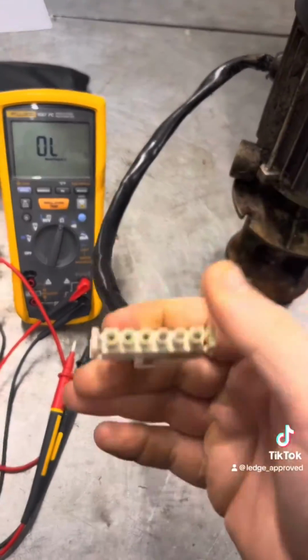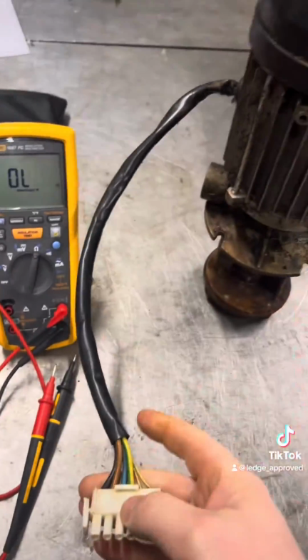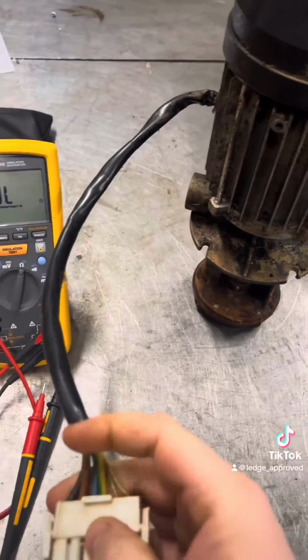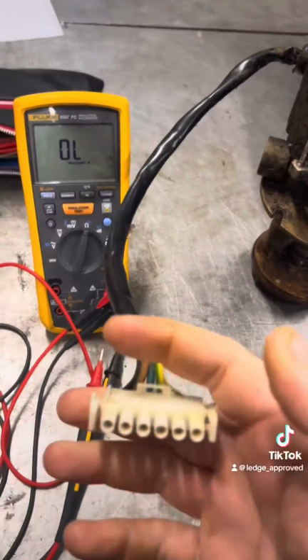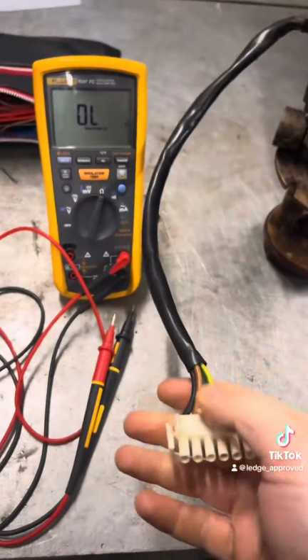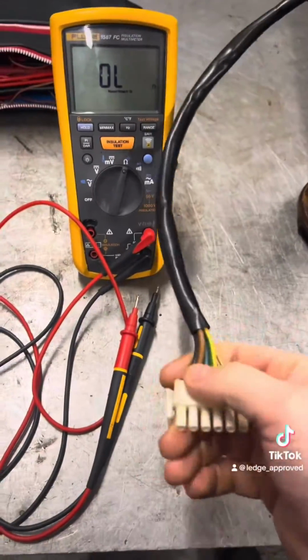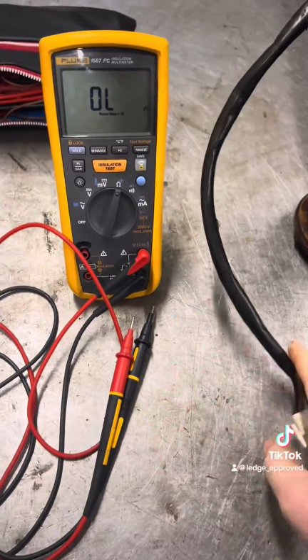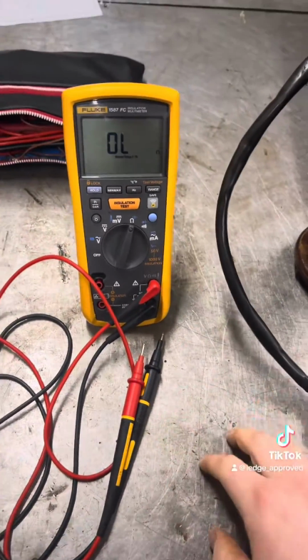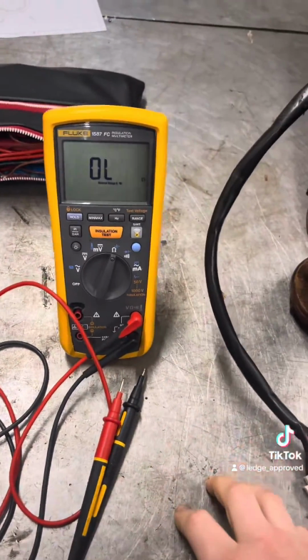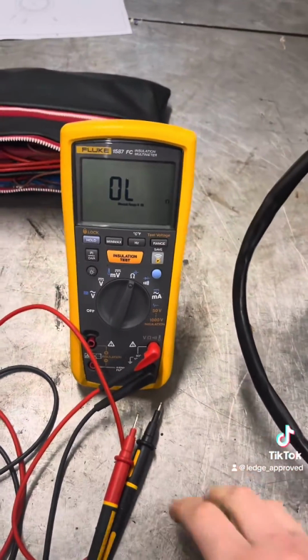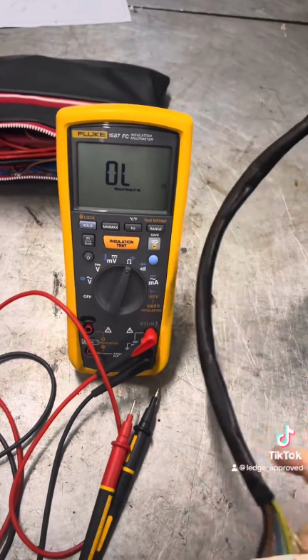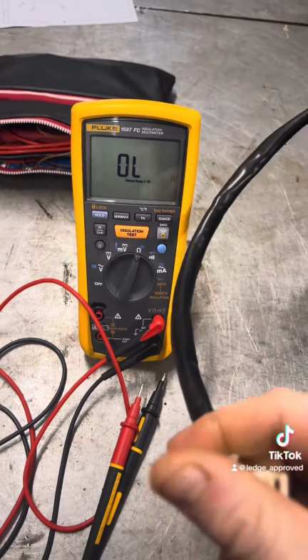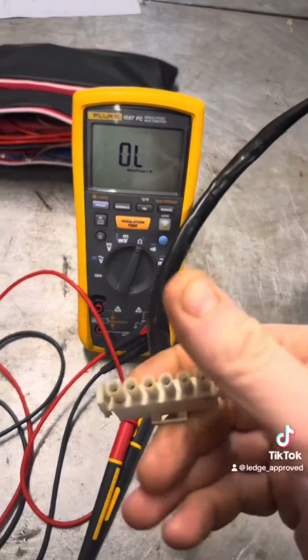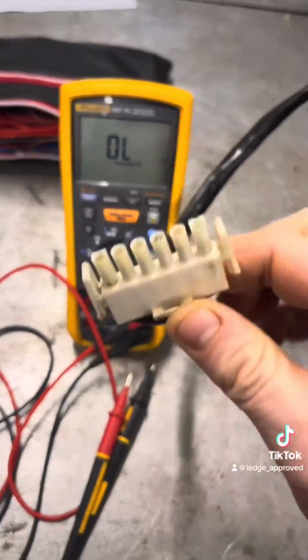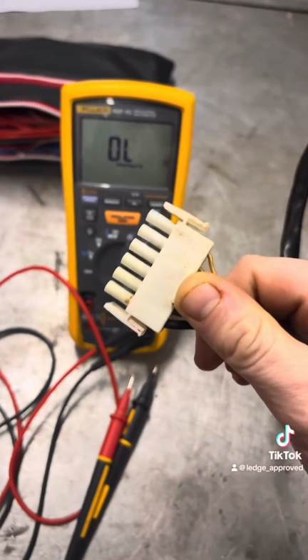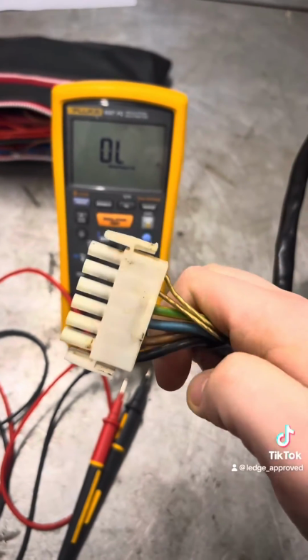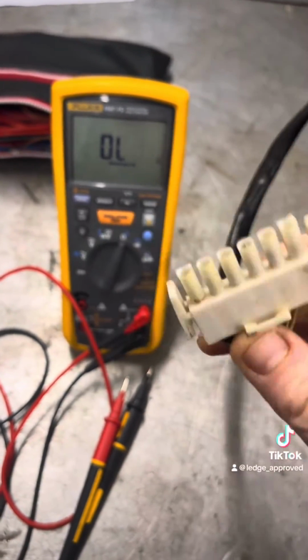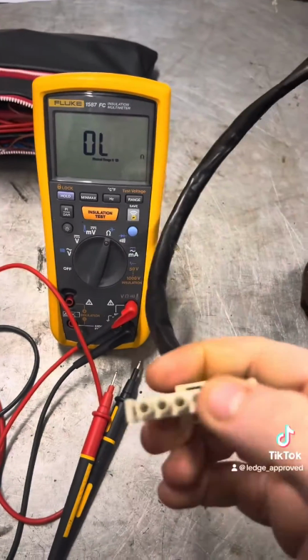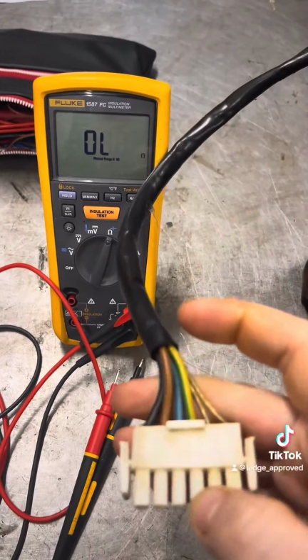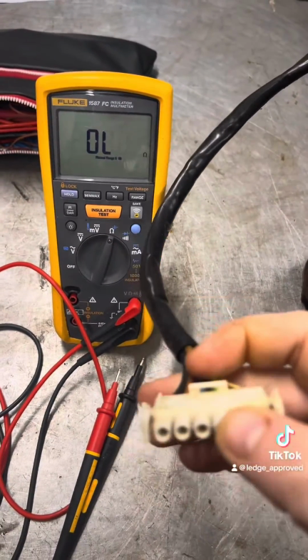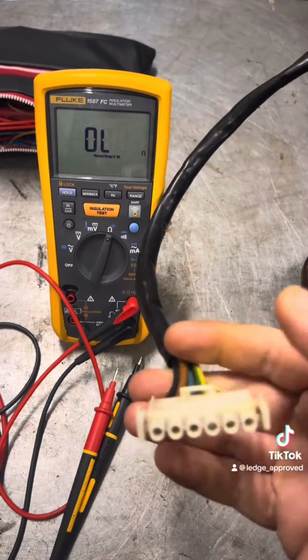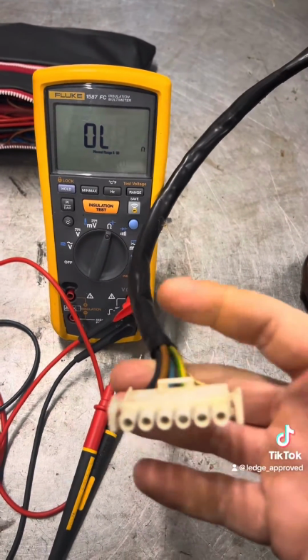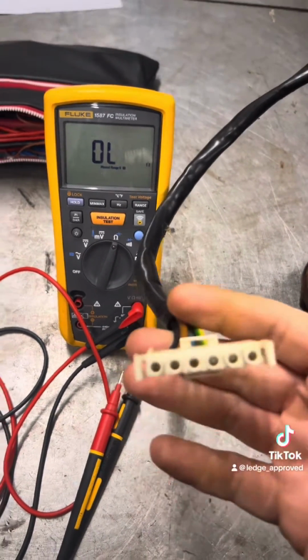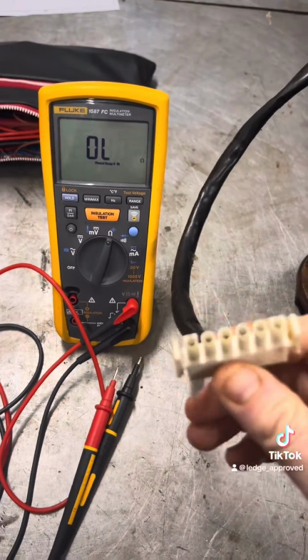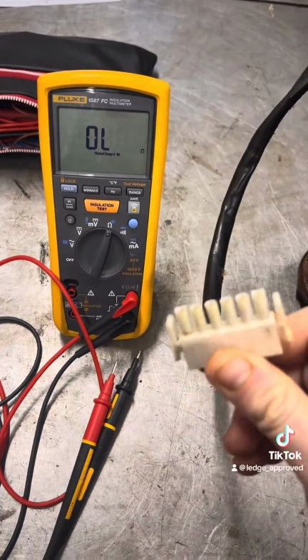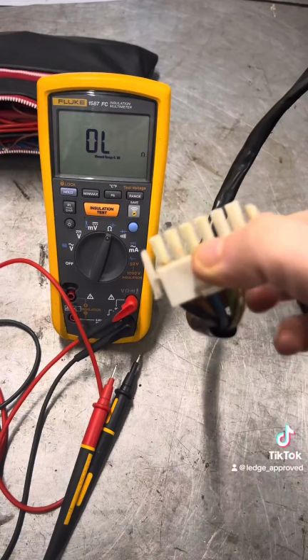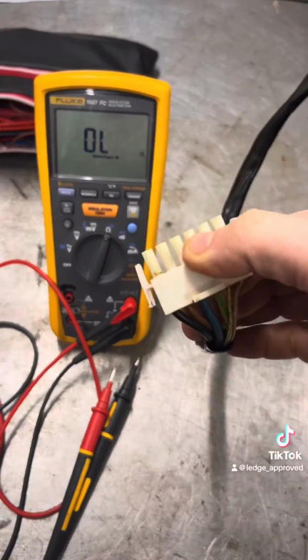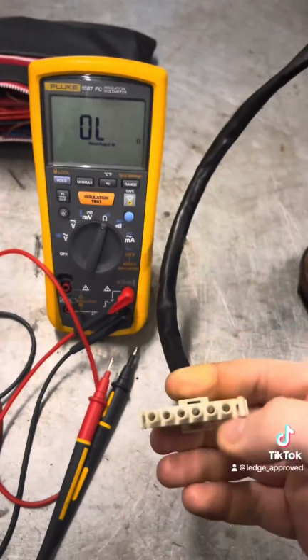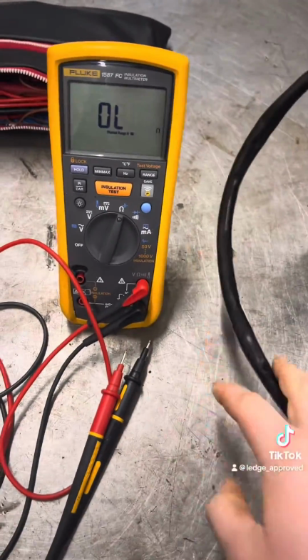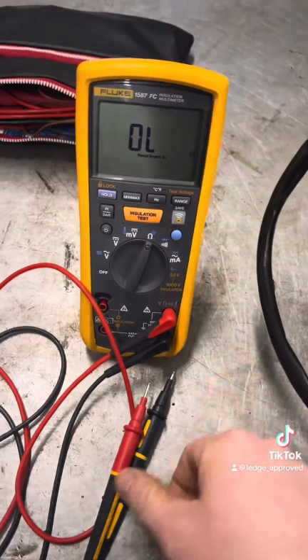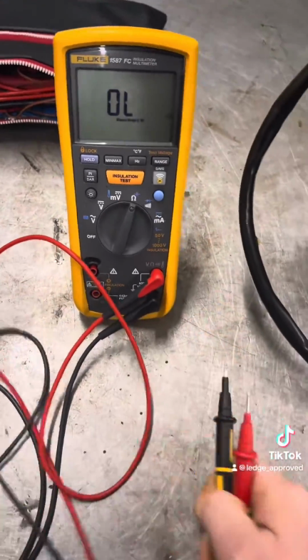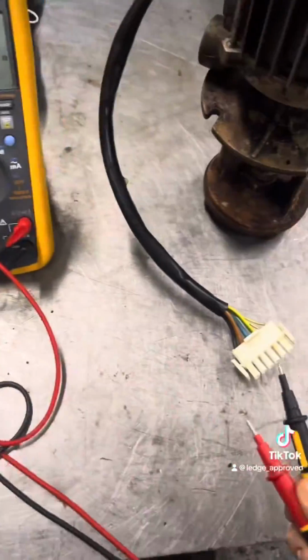I'm going to show you the two methods I'd use when testing a motor or any kind of three phase equipment: one being the resistance of the windings, and then obviously the second one being your insulation resistance, your IR.